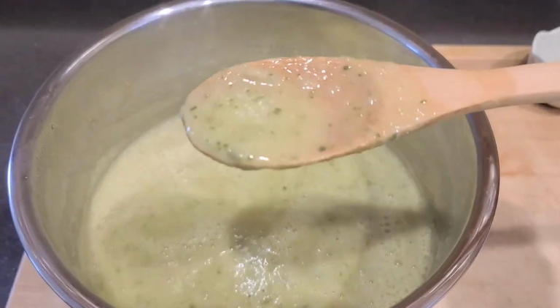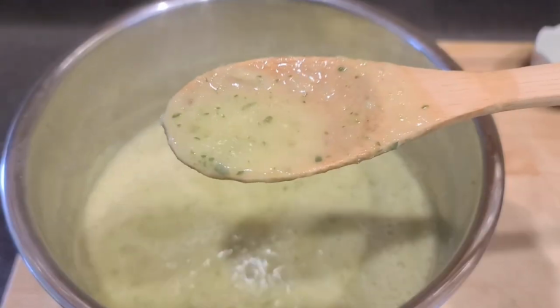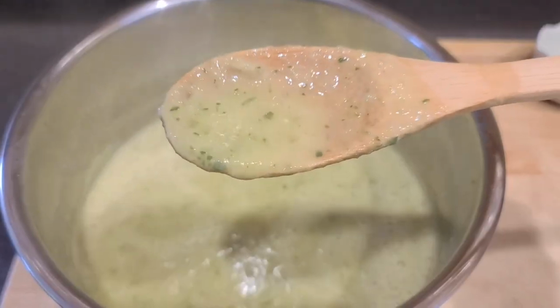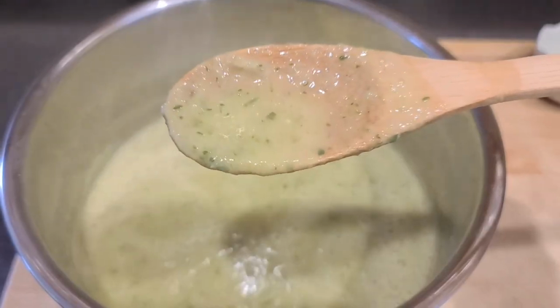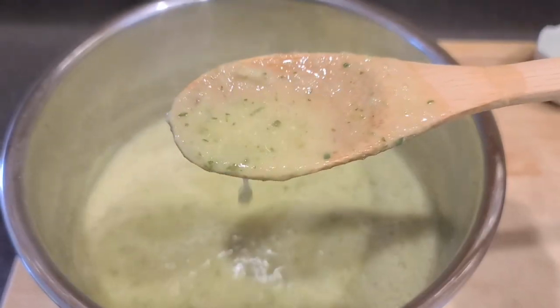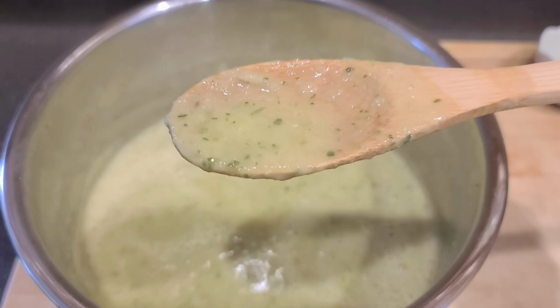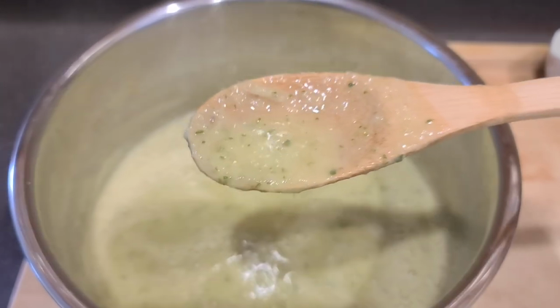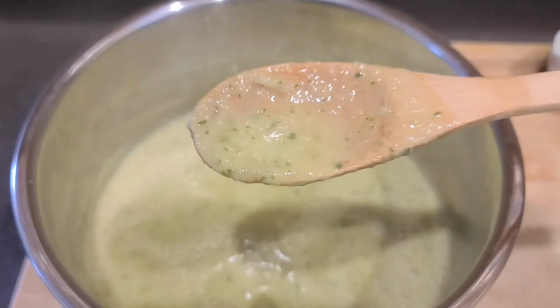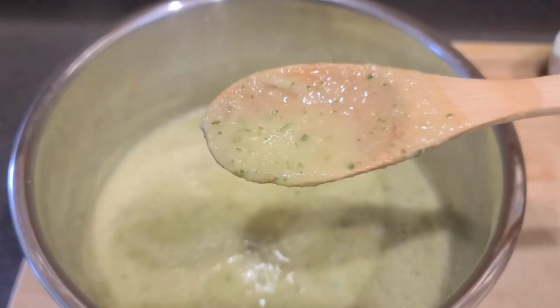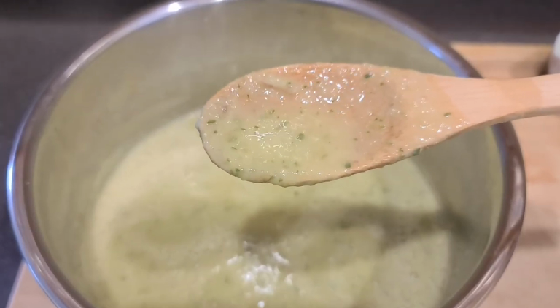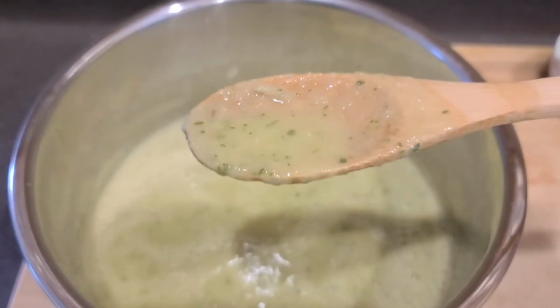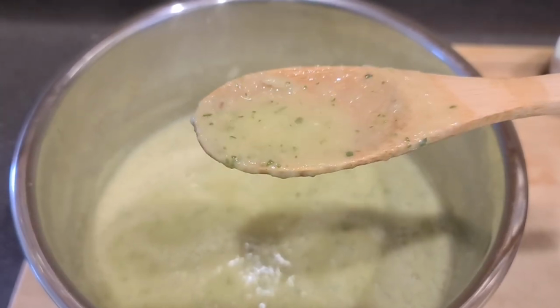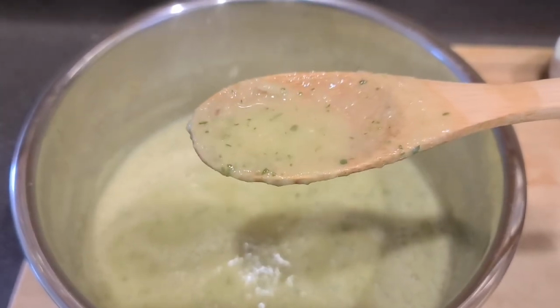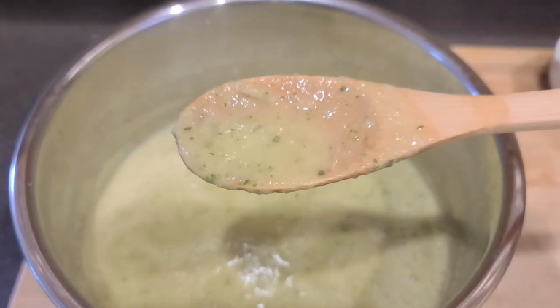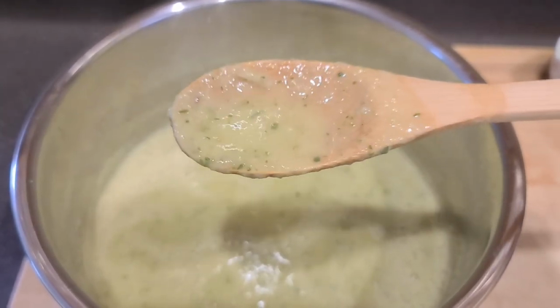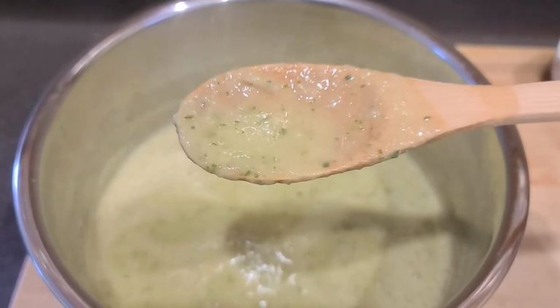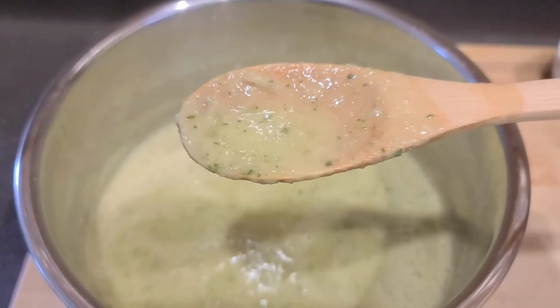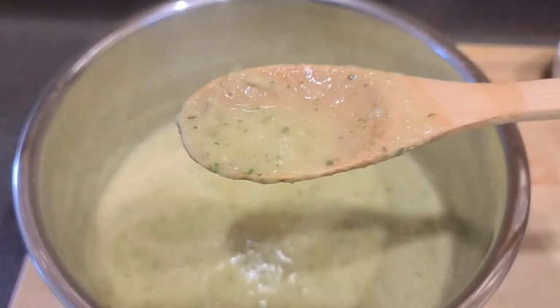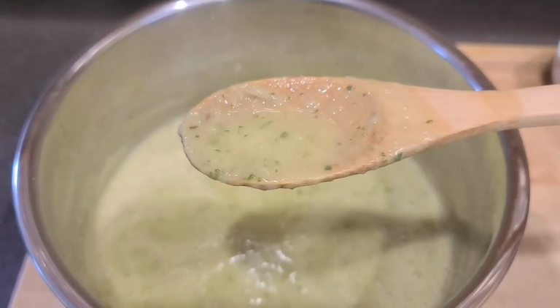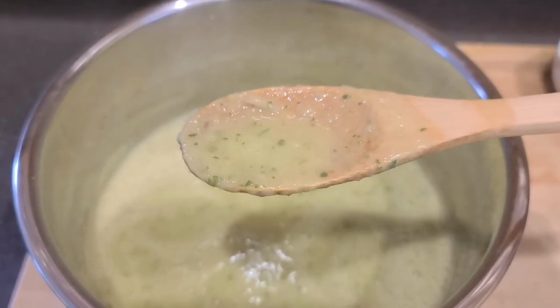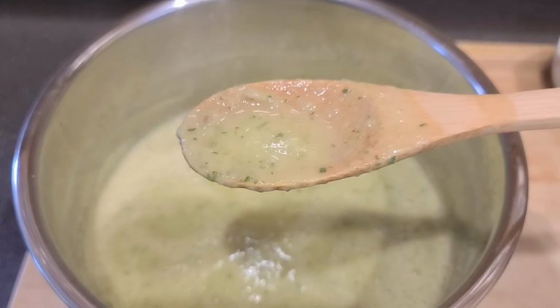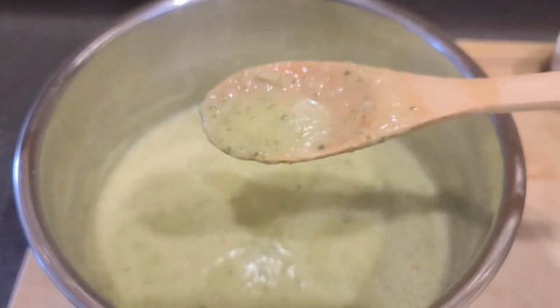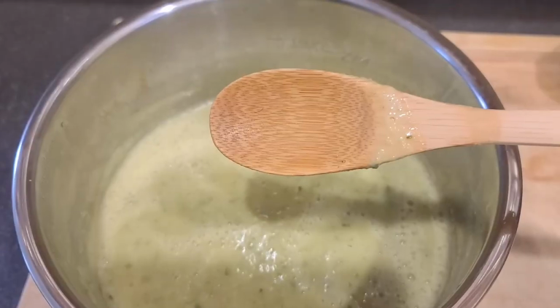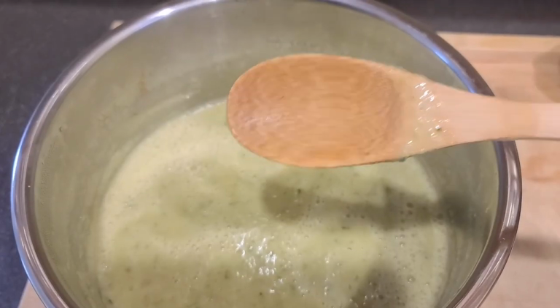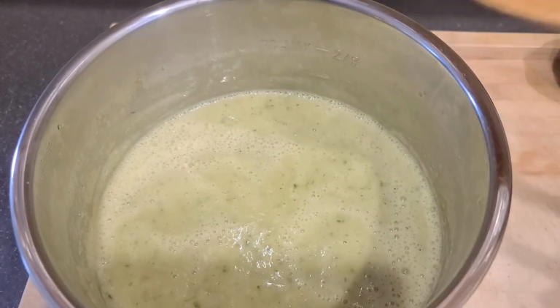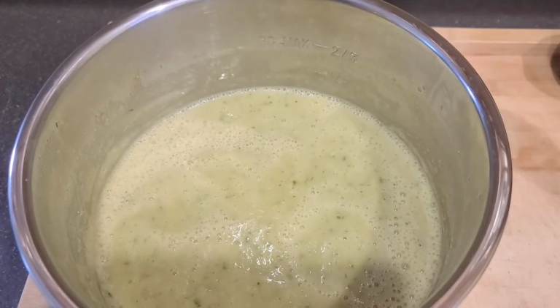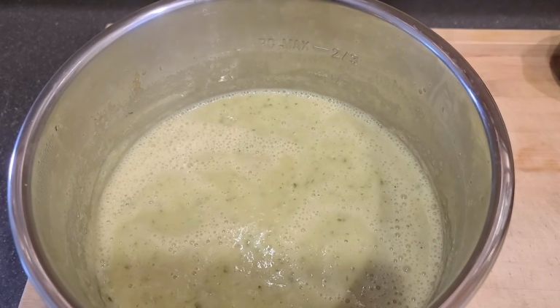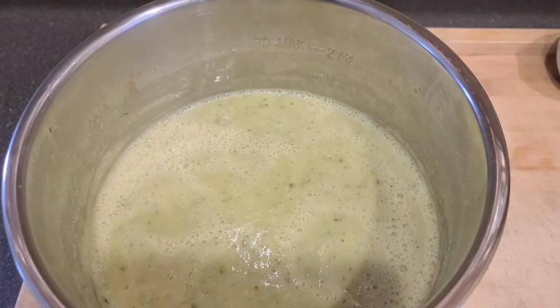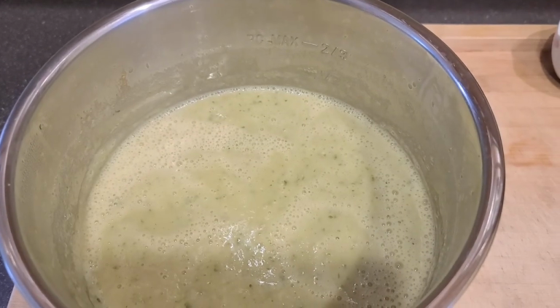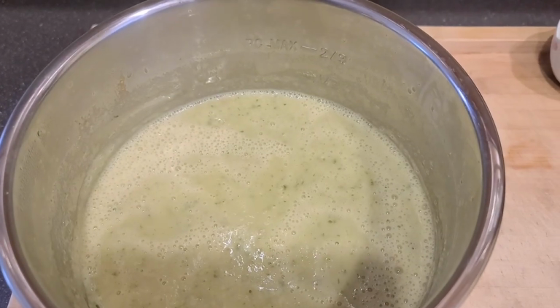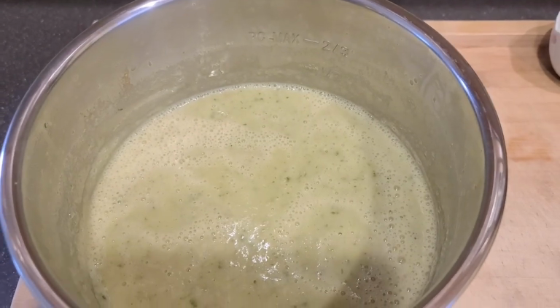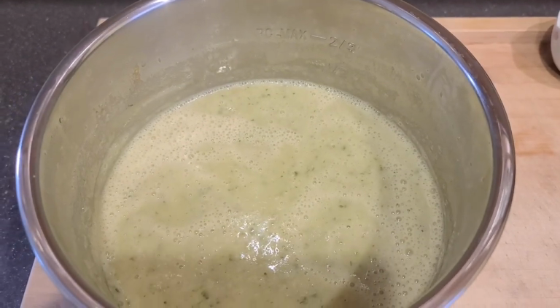I think this is ready. I'm going to go ahead and taste this — add more salt if you need it; for me one teaspoon is probably fine. Yep, that was perfect, so now it's time to serve it up.